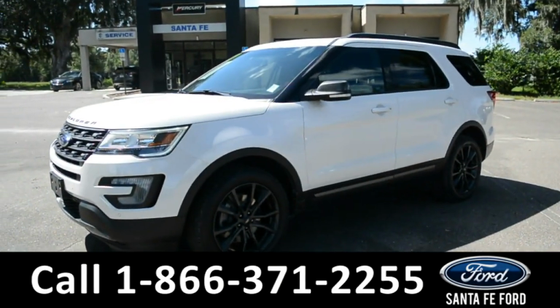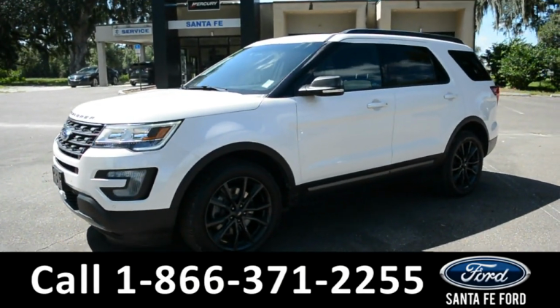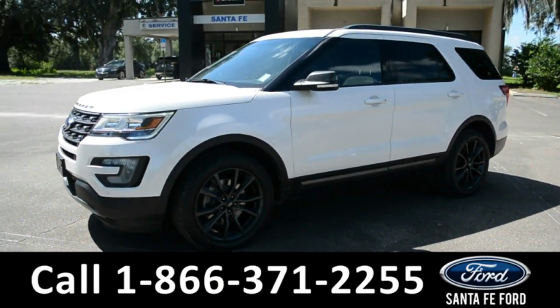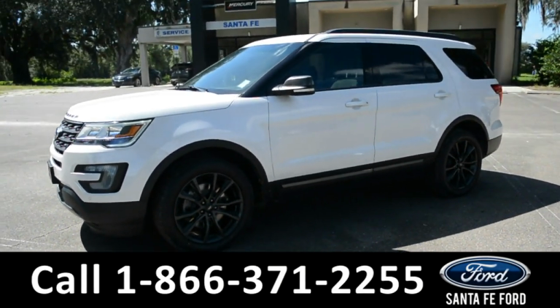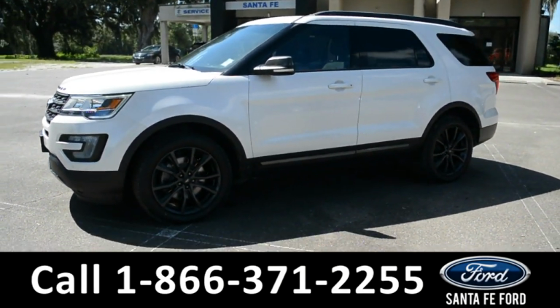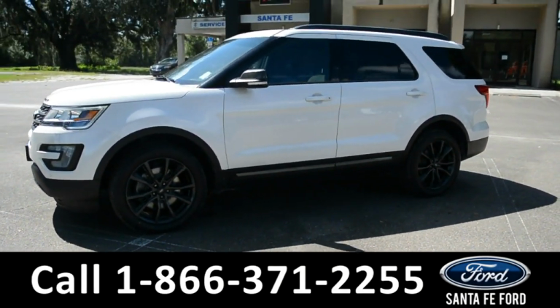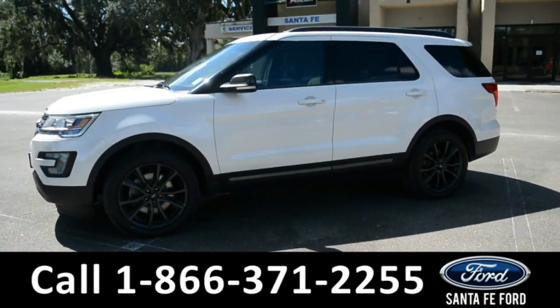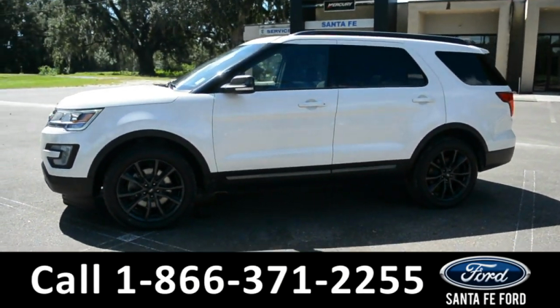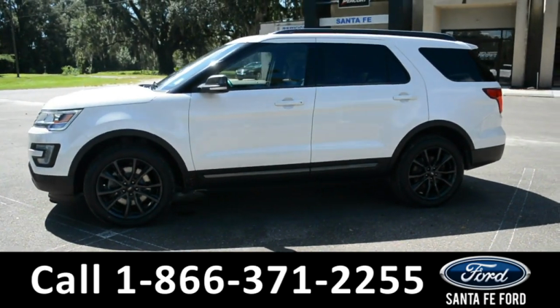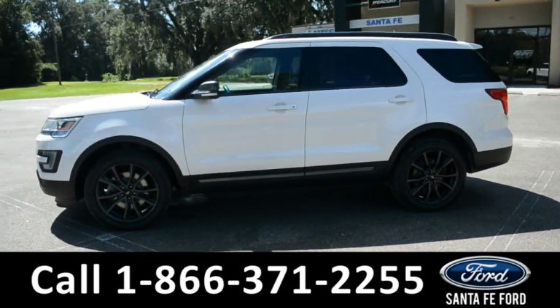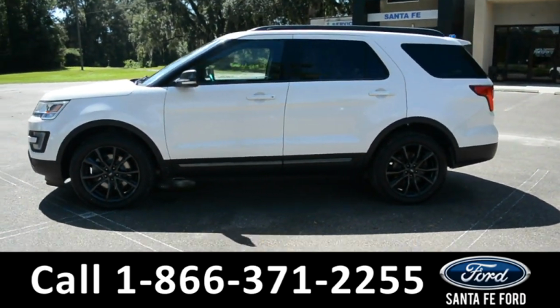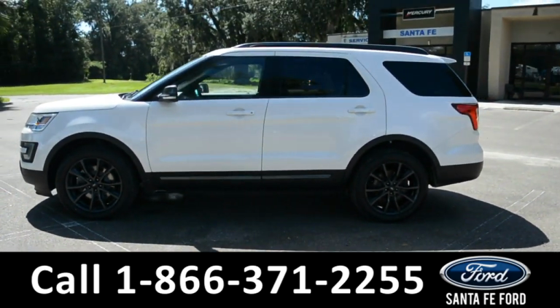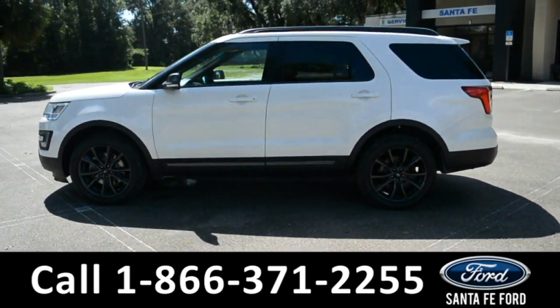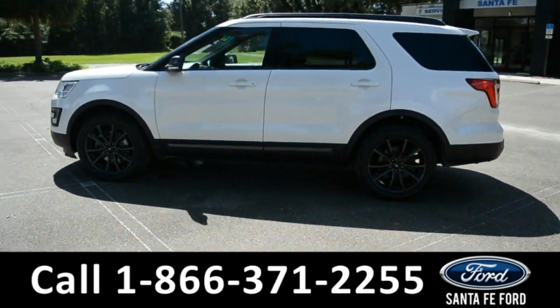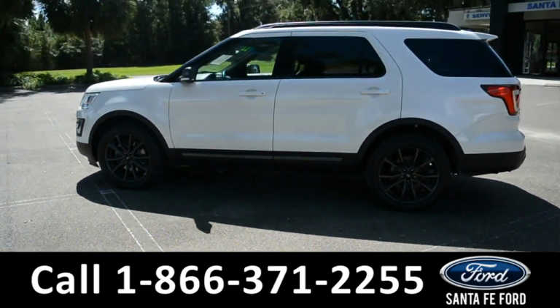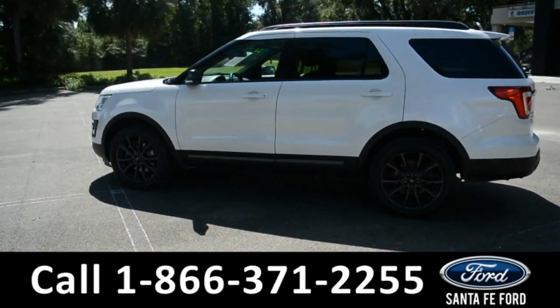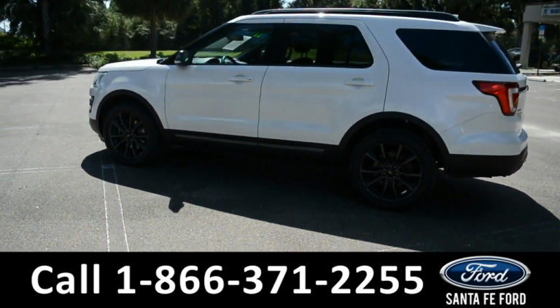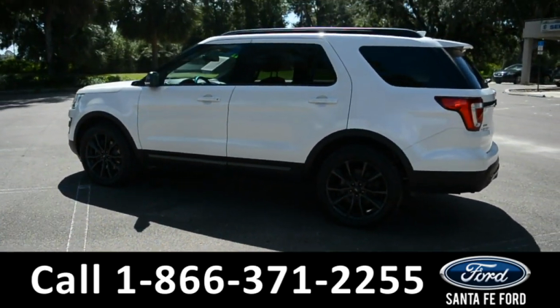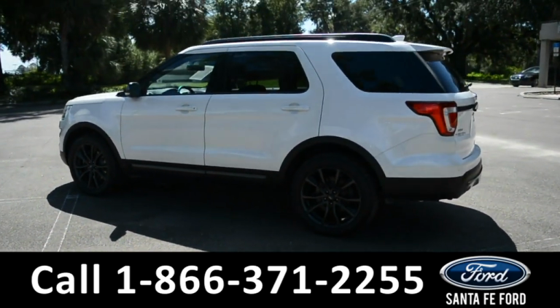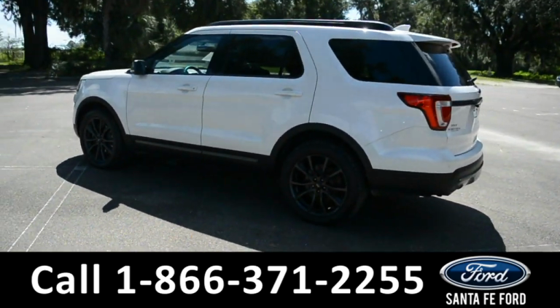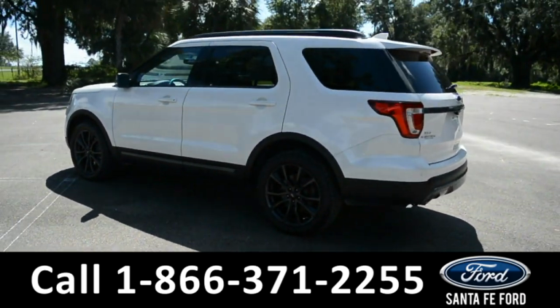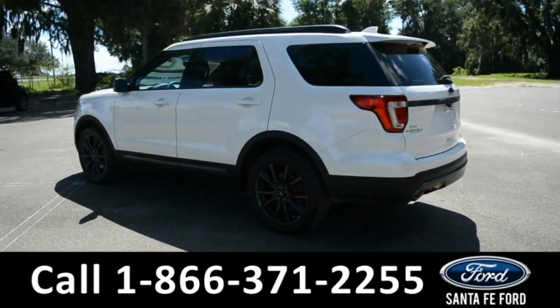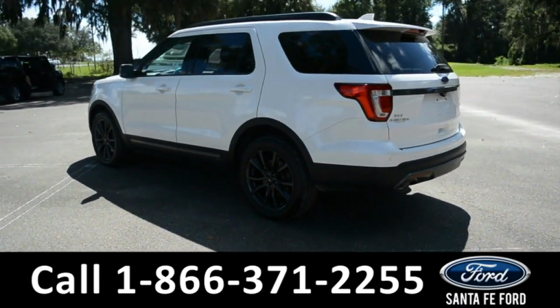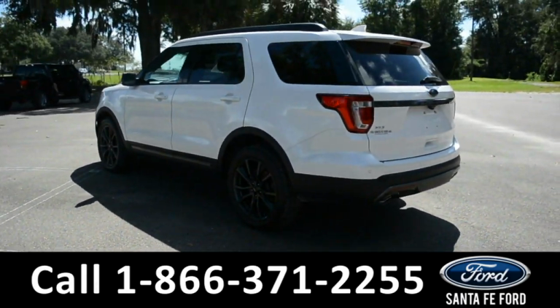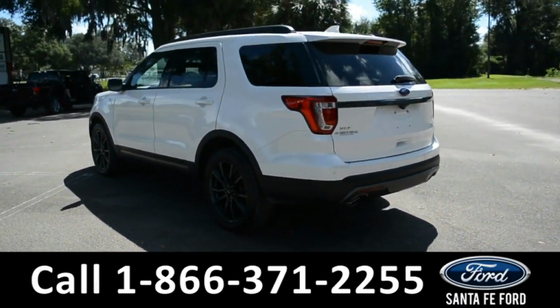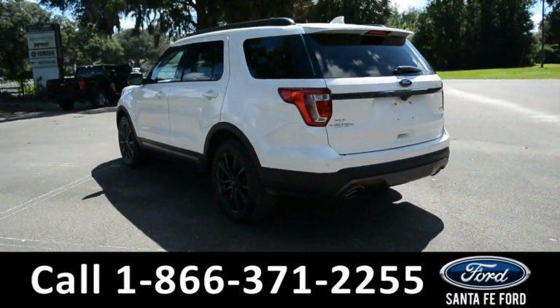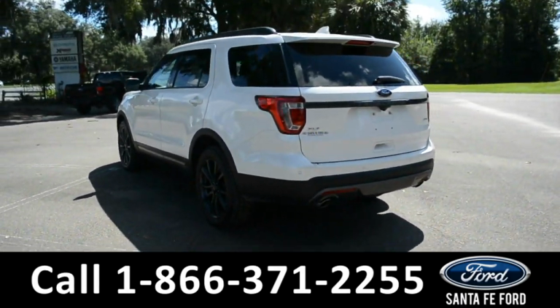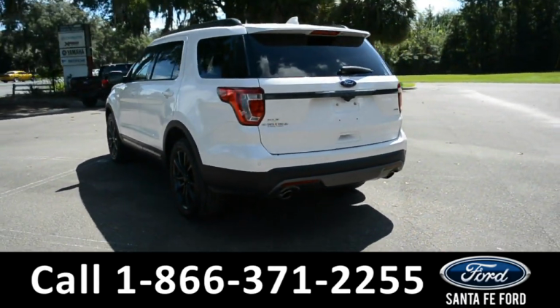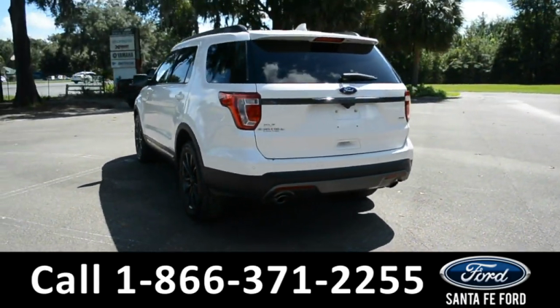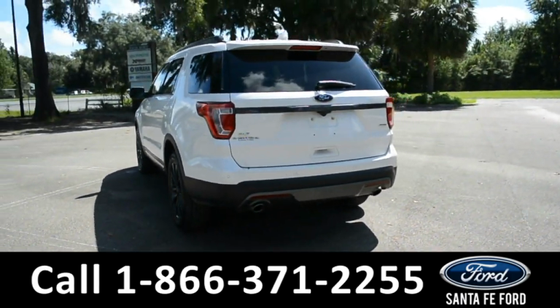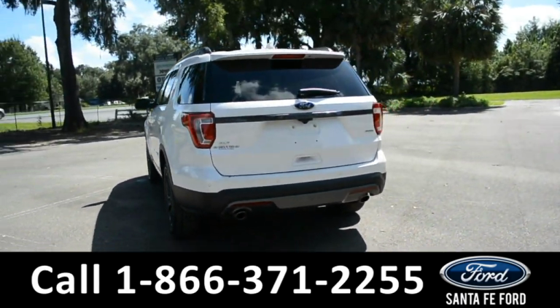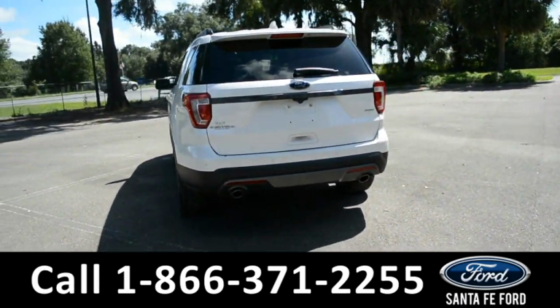This vehicle is a 2017 Ford Explorer. It comes equipped with fog lights, alloy wheels, solar tinted windows, roof rails, remote keyless entry, digital keypad door lock, and remote start.